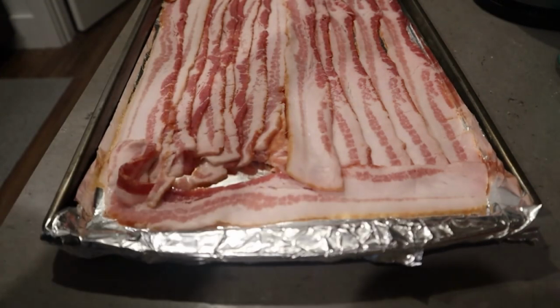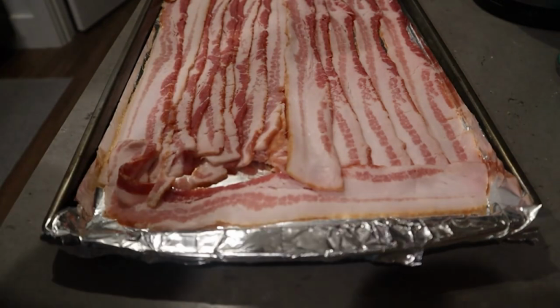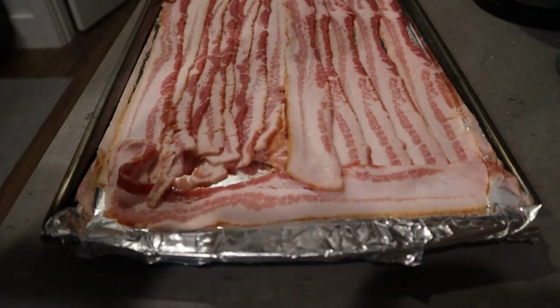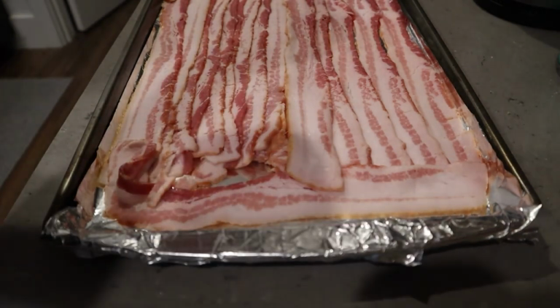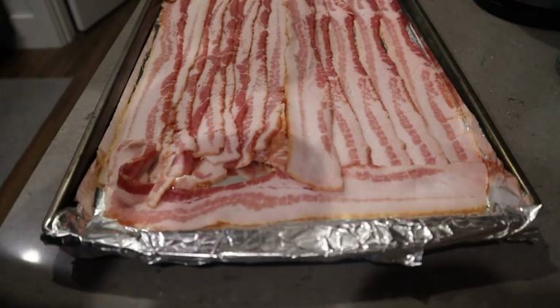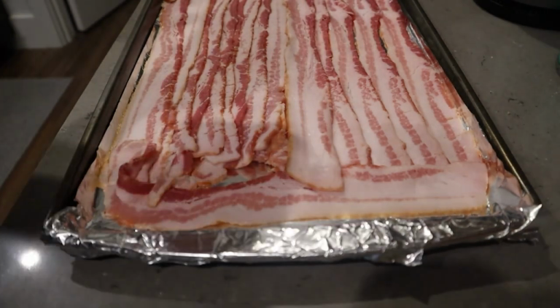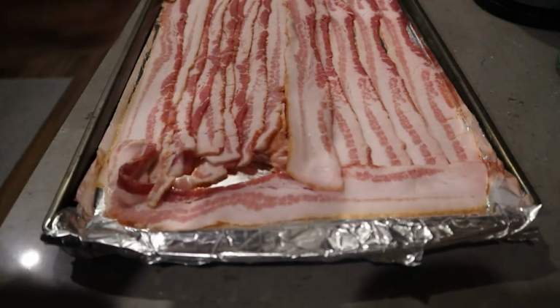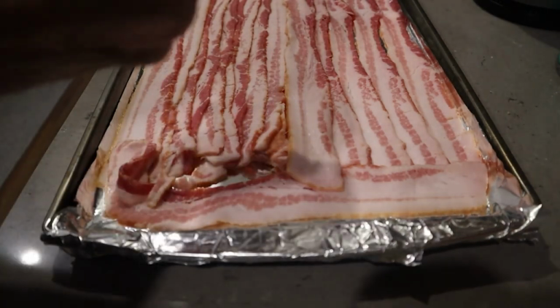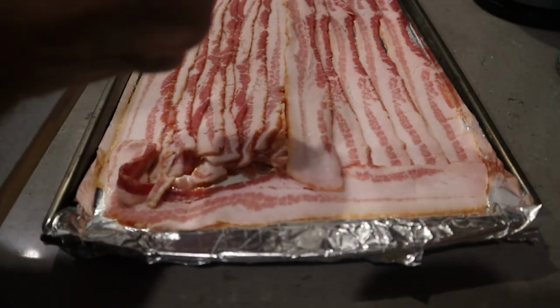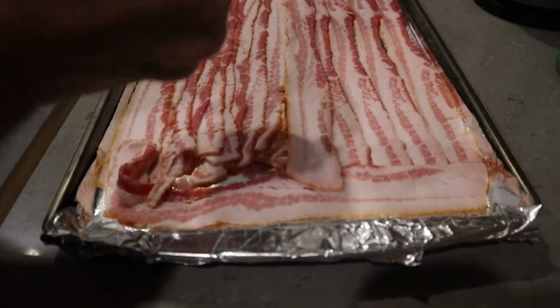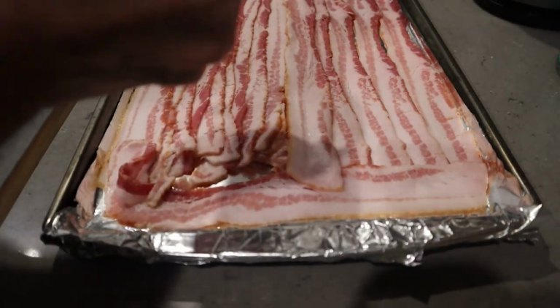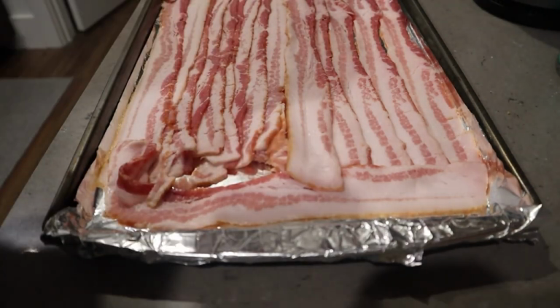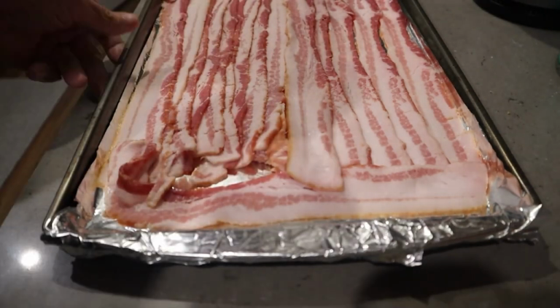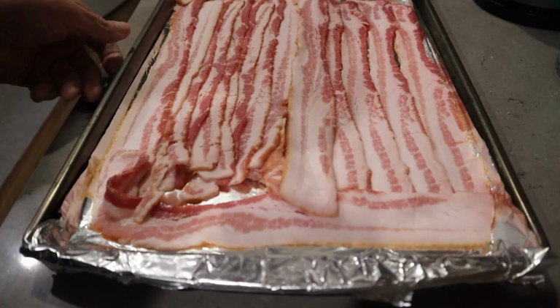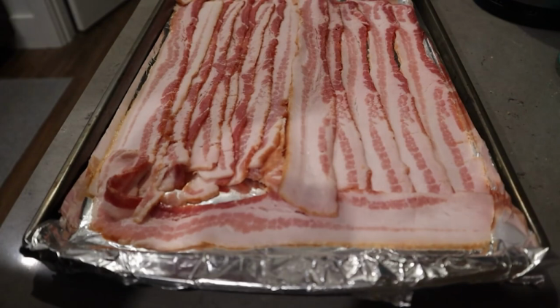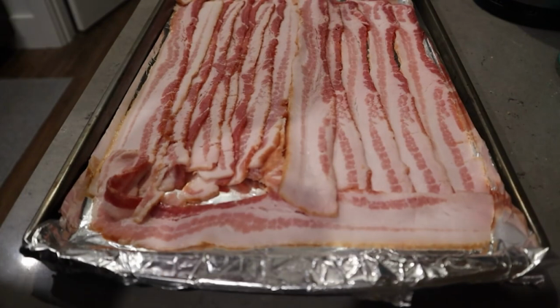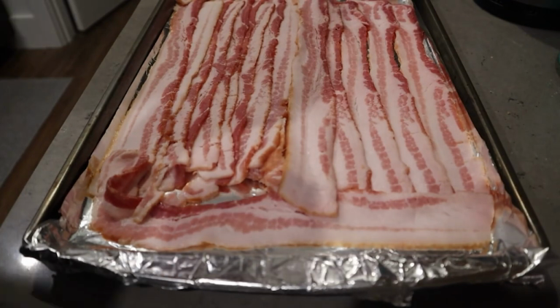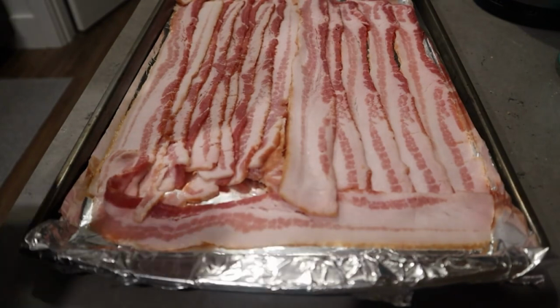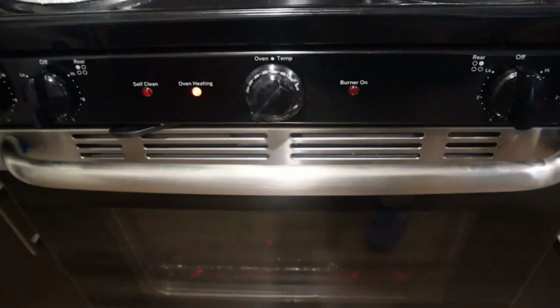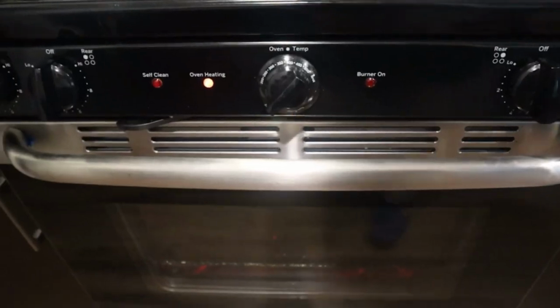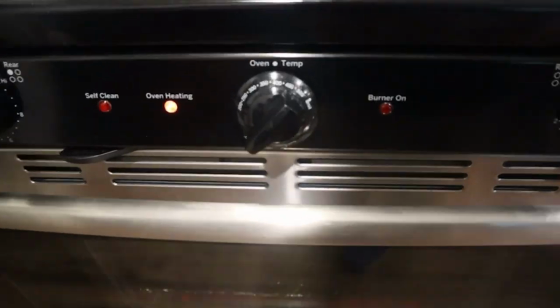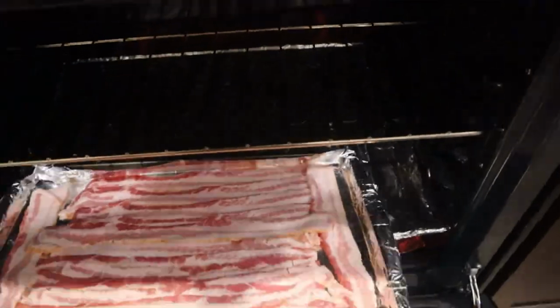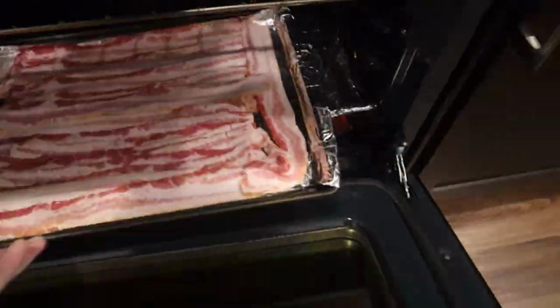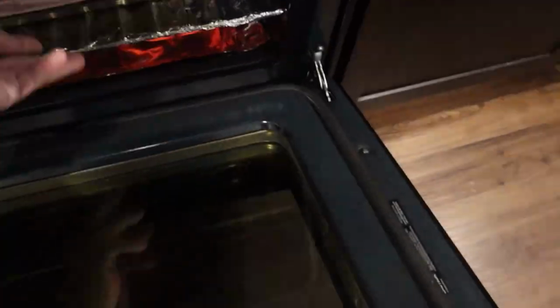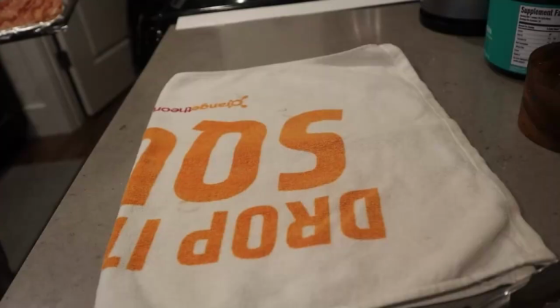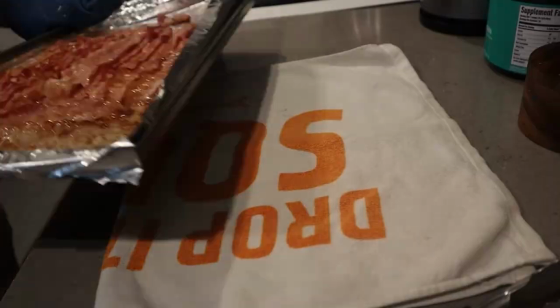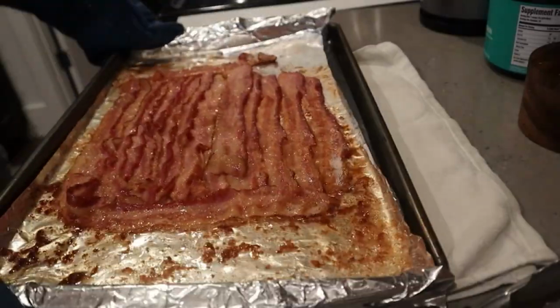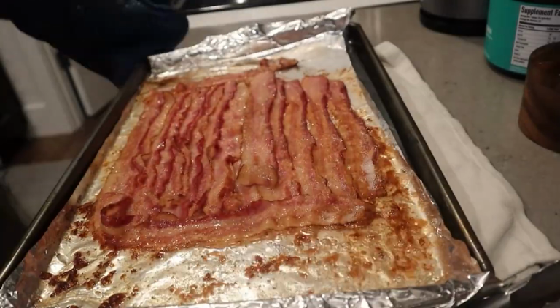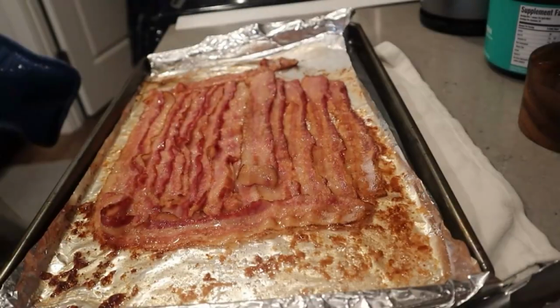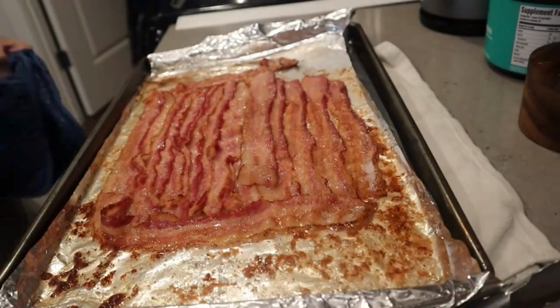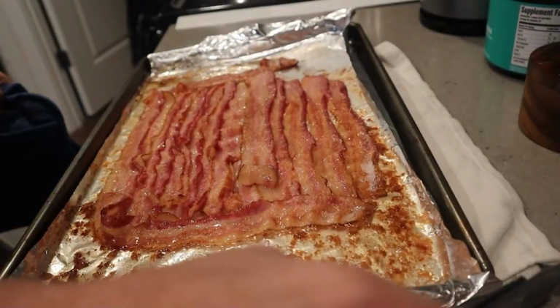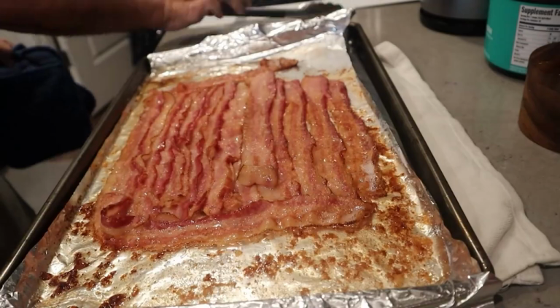The bacon video just came out really really great. Again, it's not something you want to put in the oven and forget about — just keep an eye on your bacon.